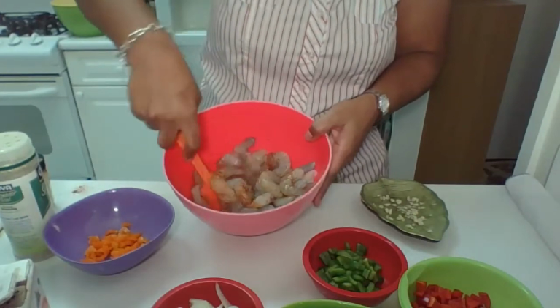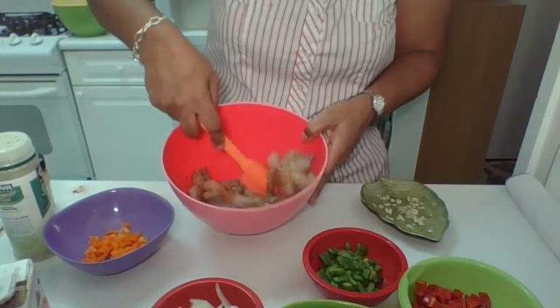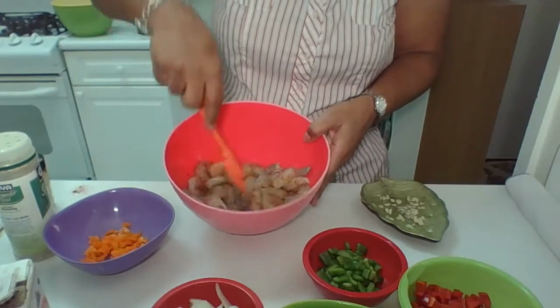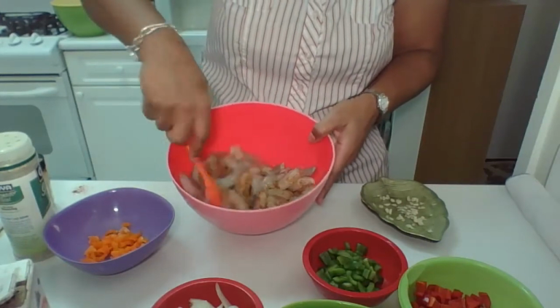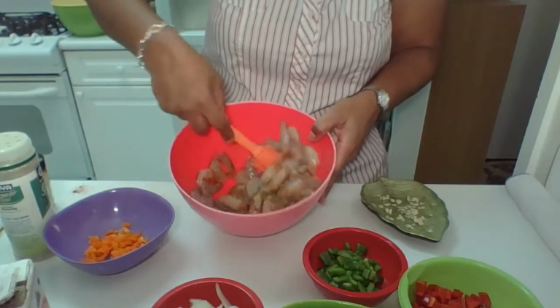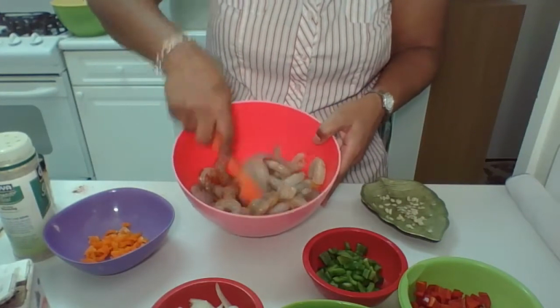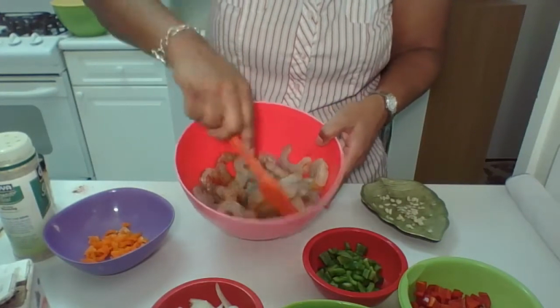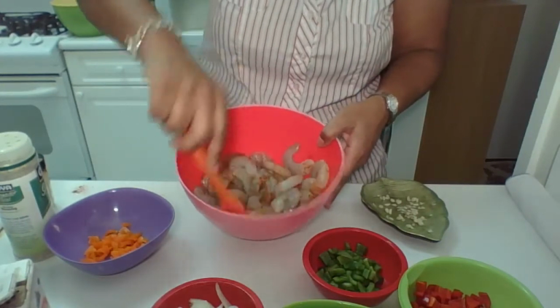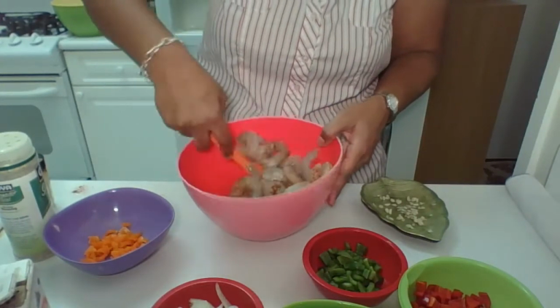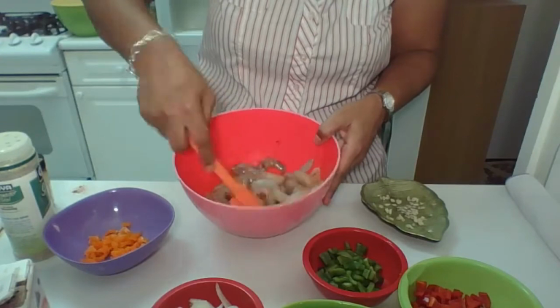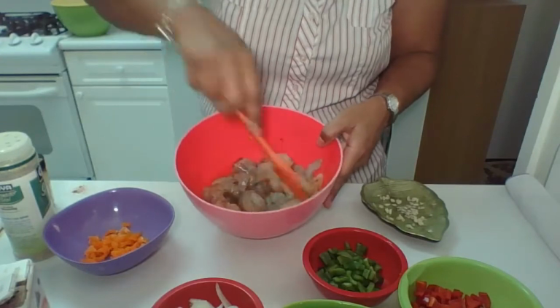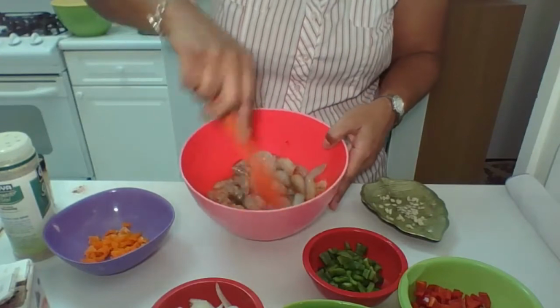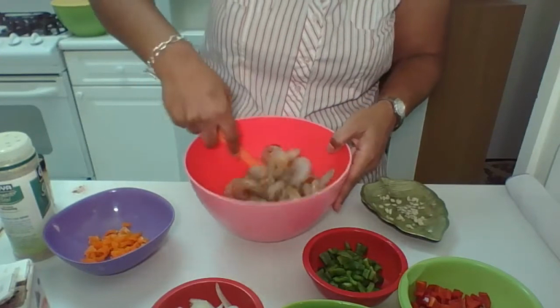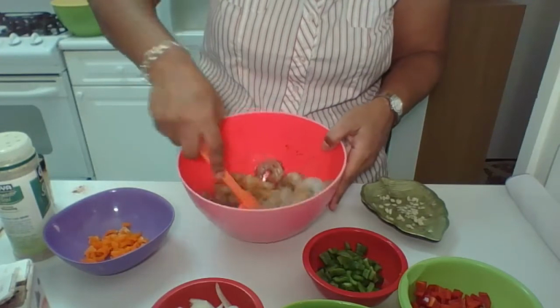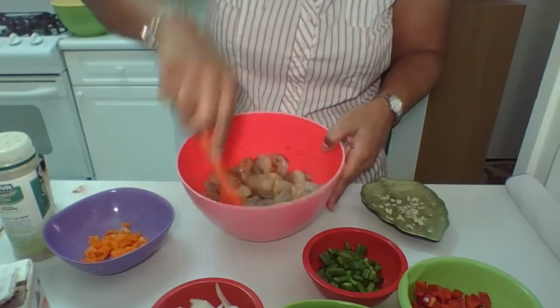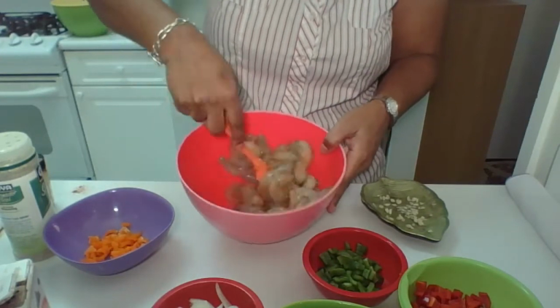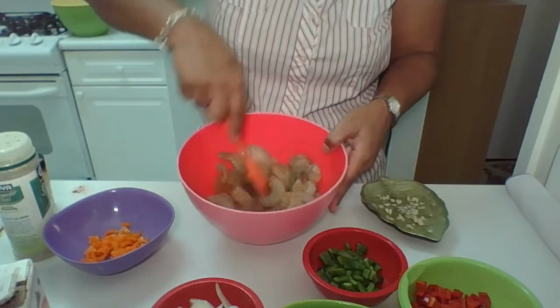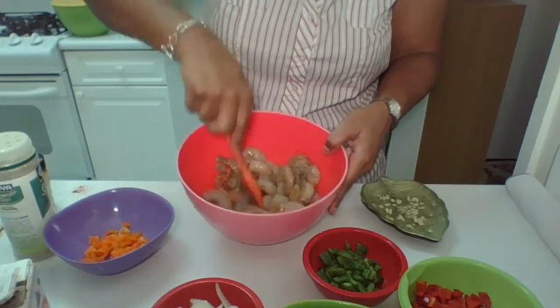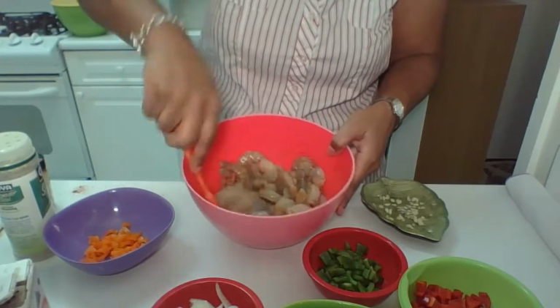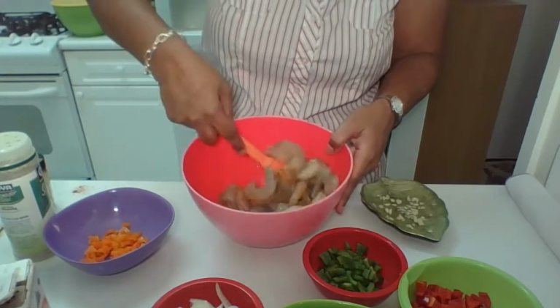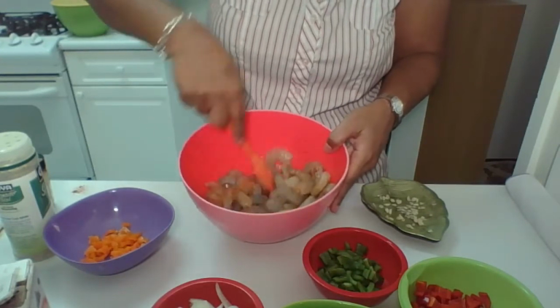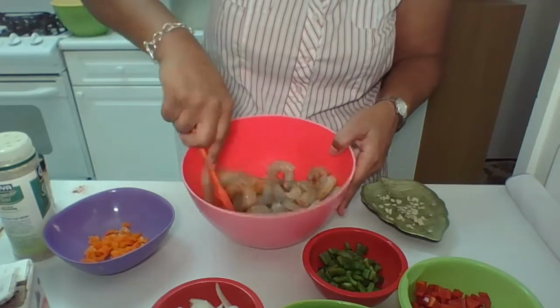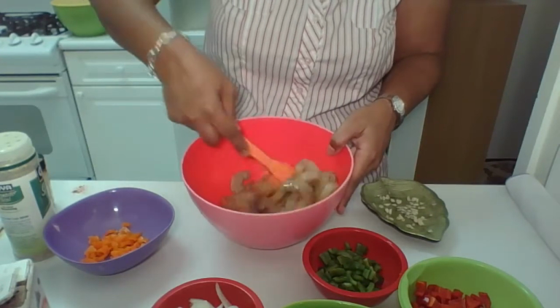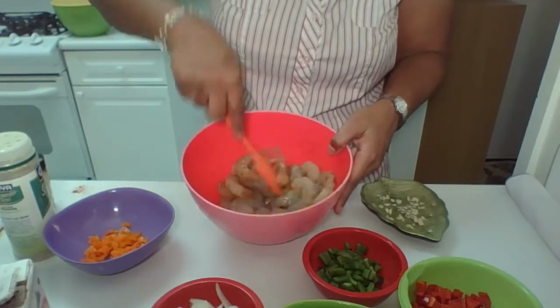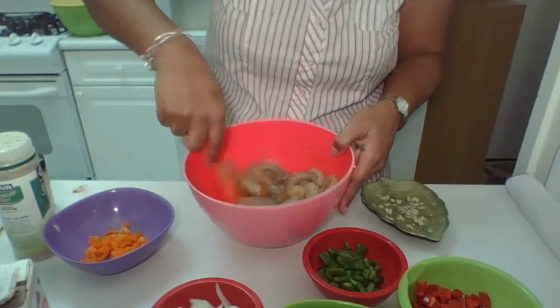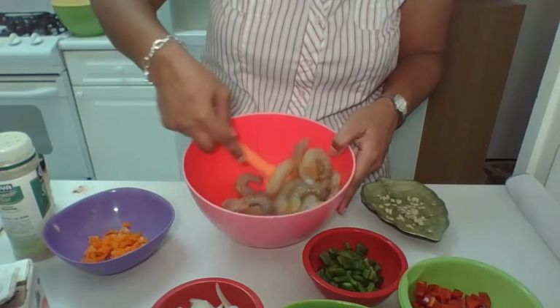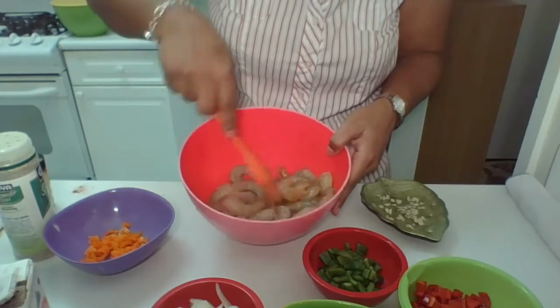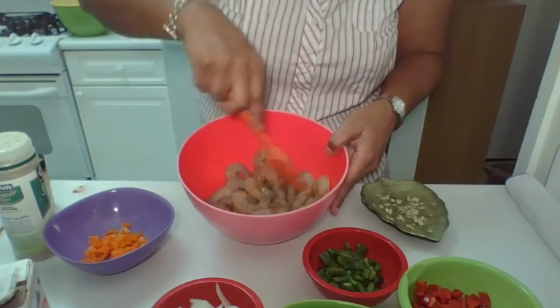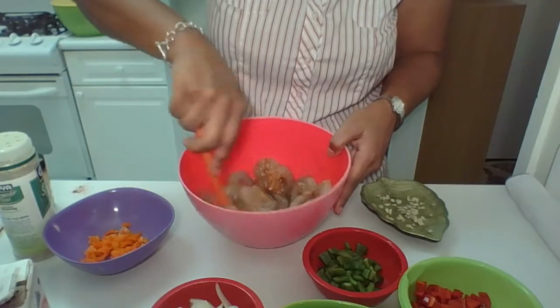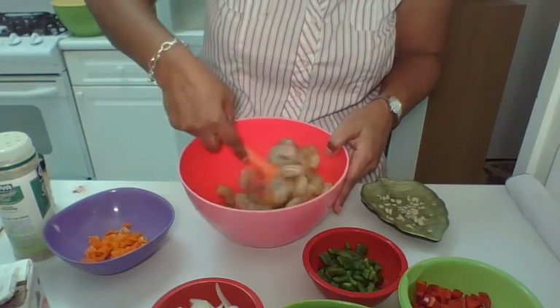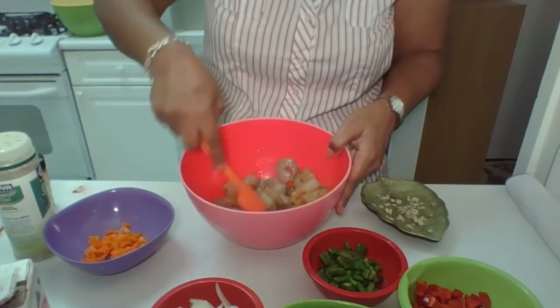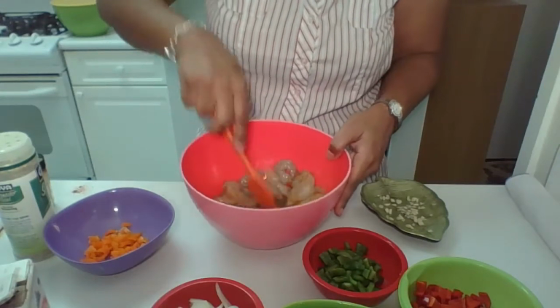We're going to let that sit. What you can do if you want to, you can let this marinate for a good half an hour. But you know, it's still going to taste good even if you don't marinate.